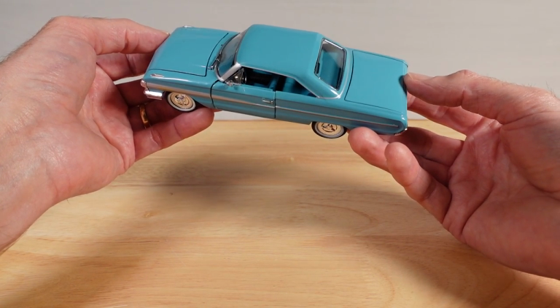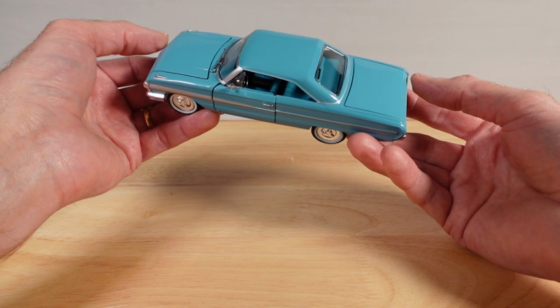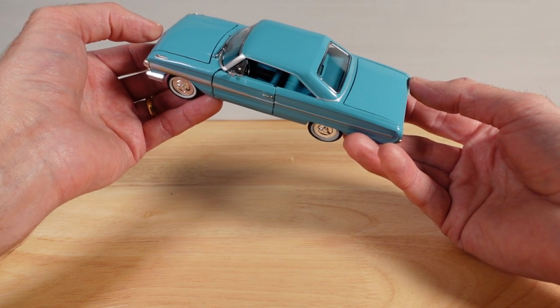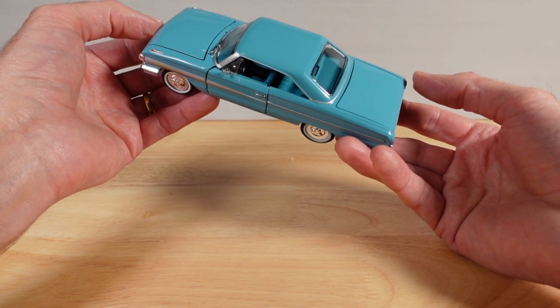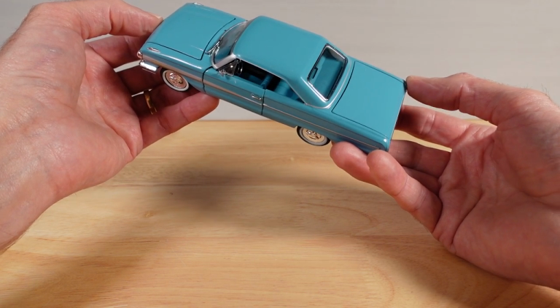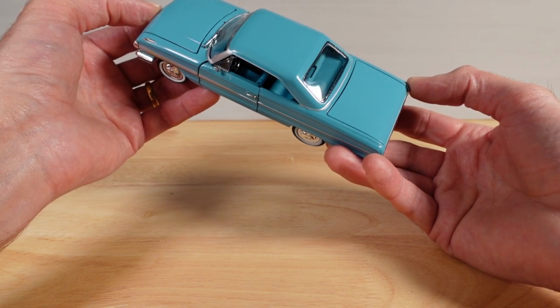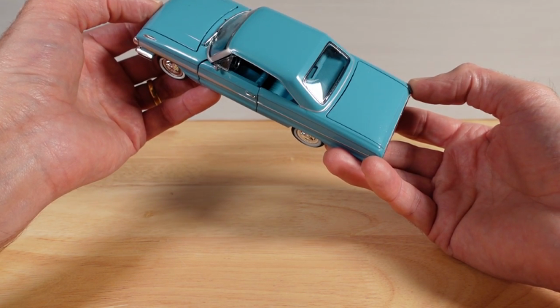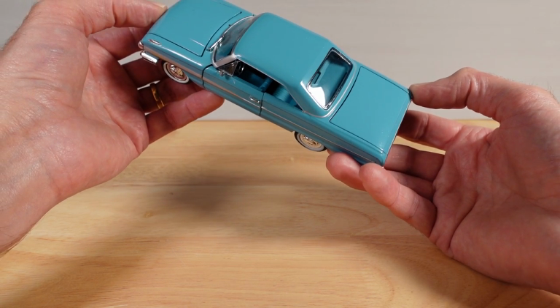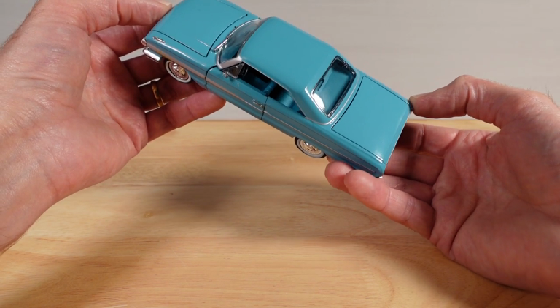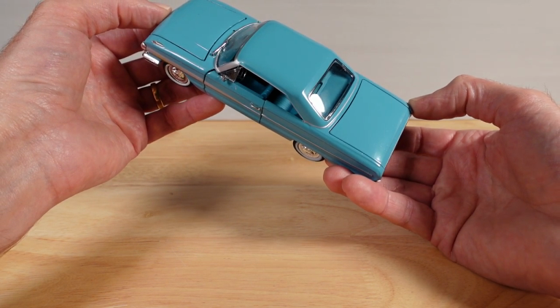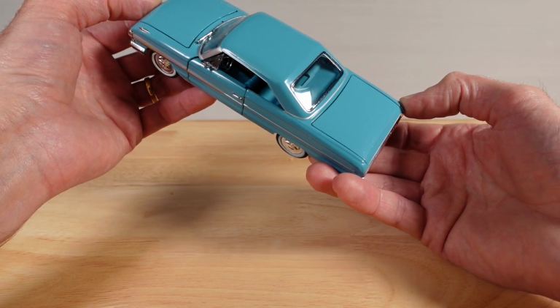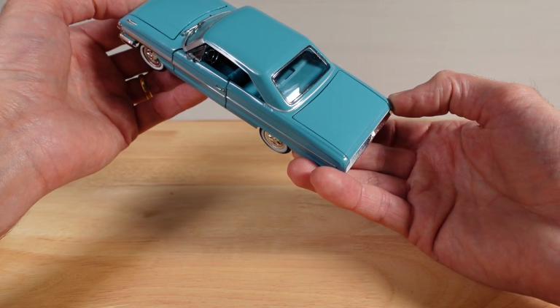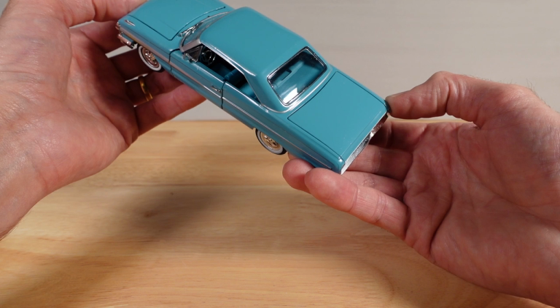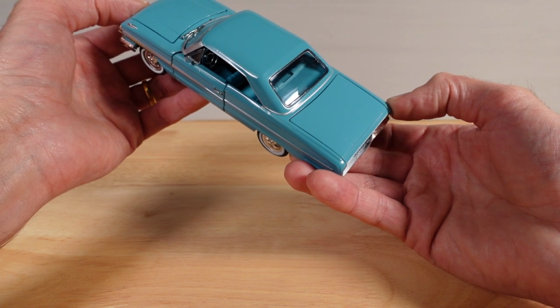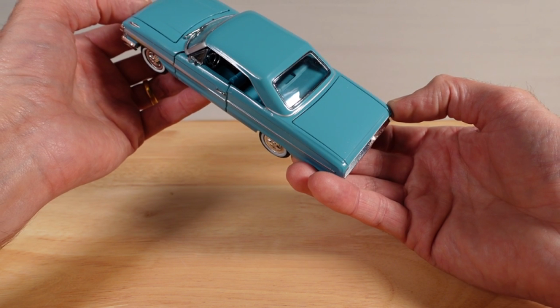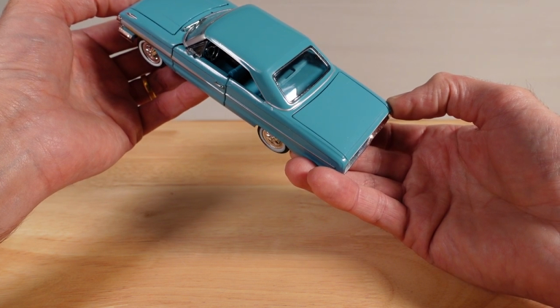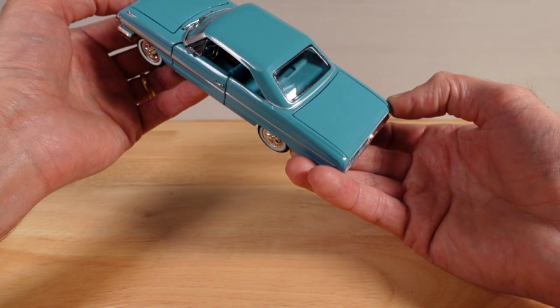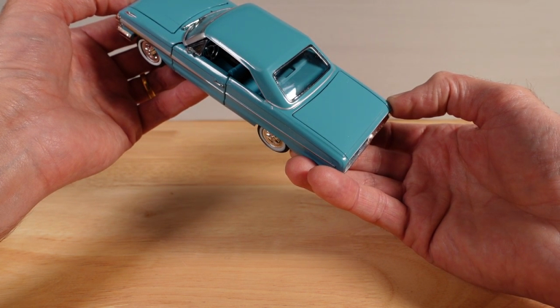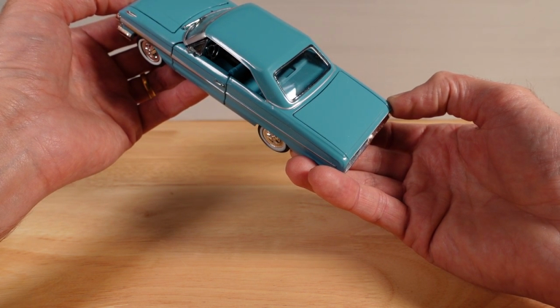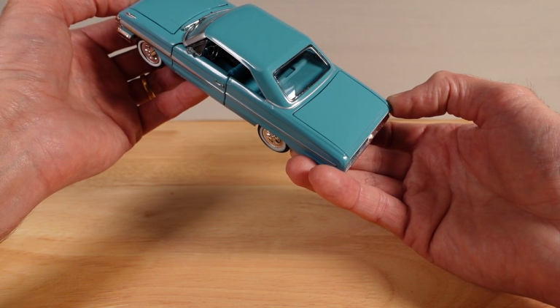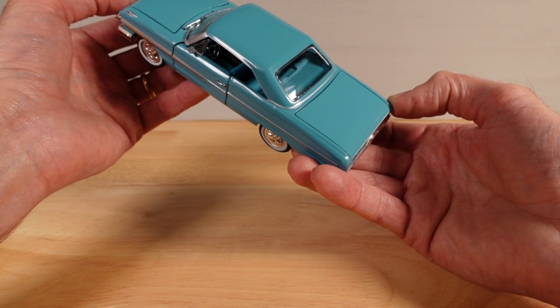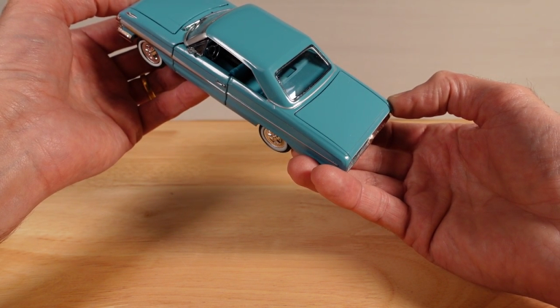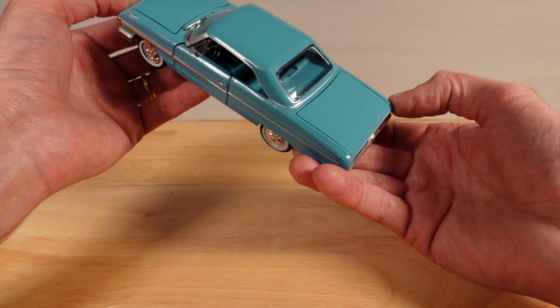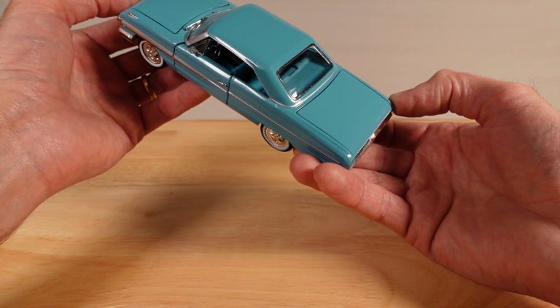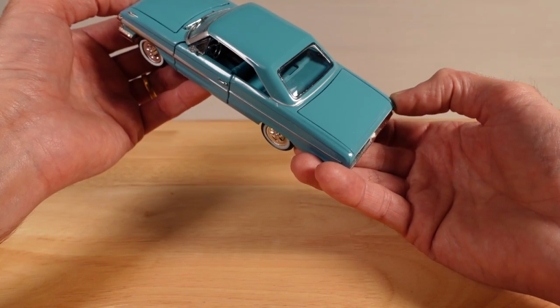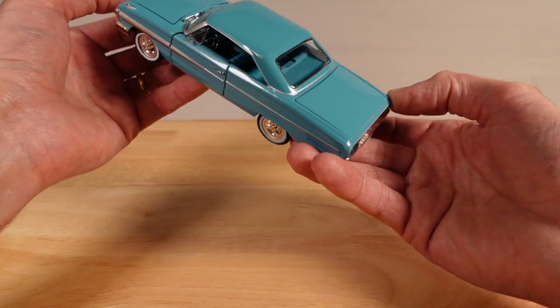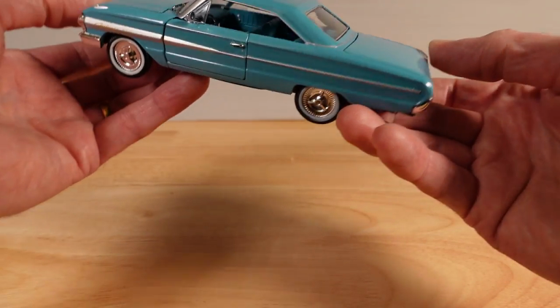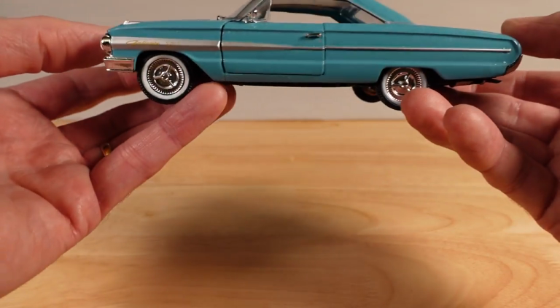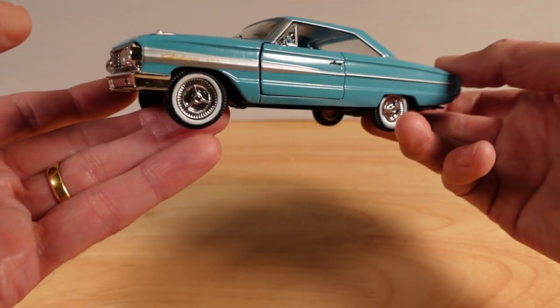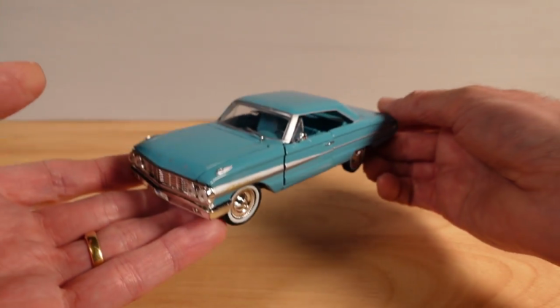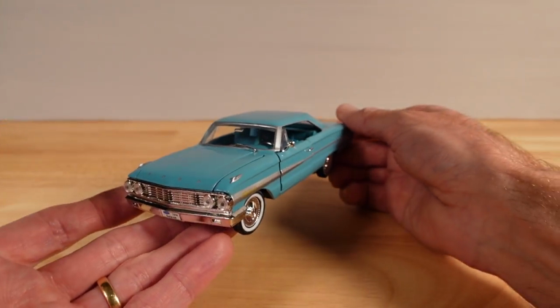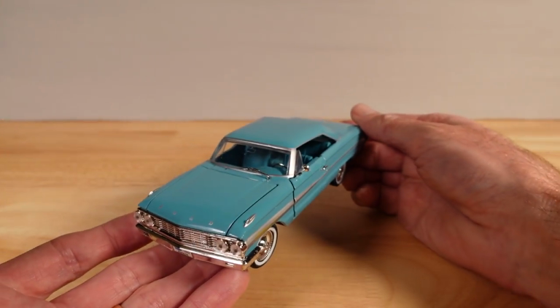But they are beautiful models. This set was a set of 12 and I have 10 of them to show you. The series was called Silver Age of Ford. Shall we take a look?